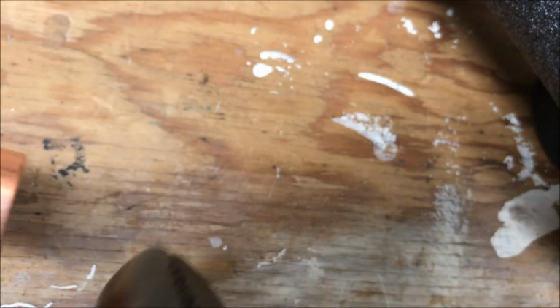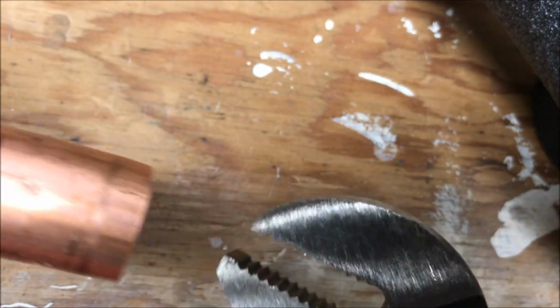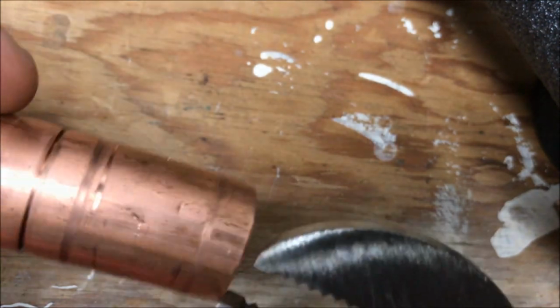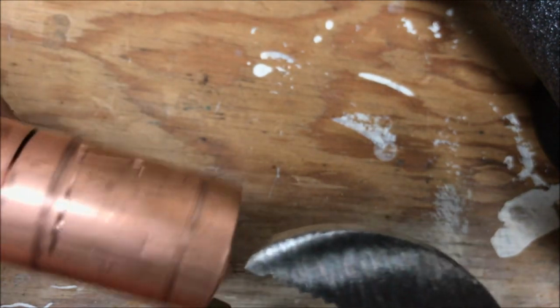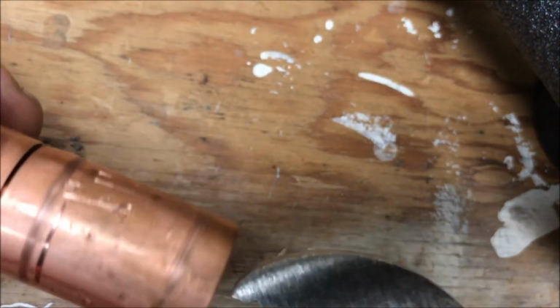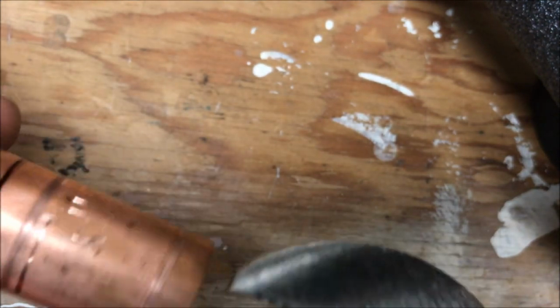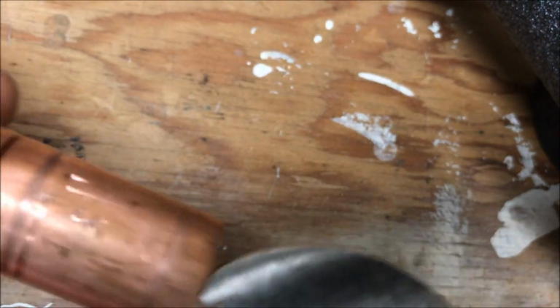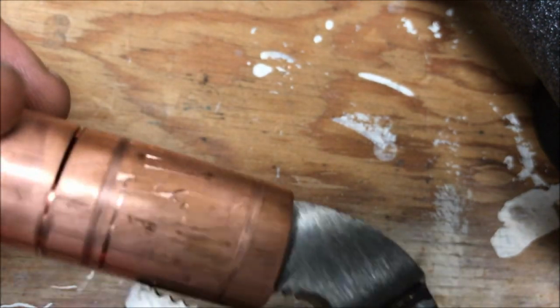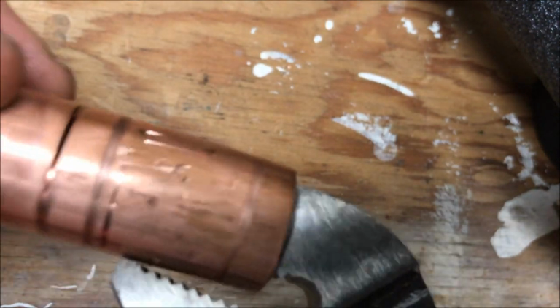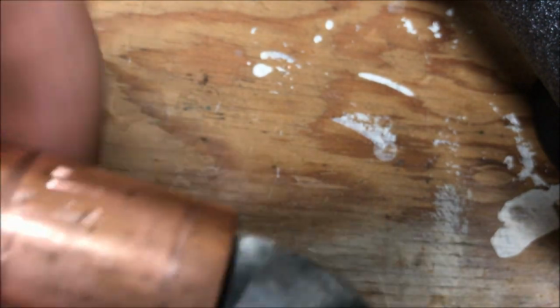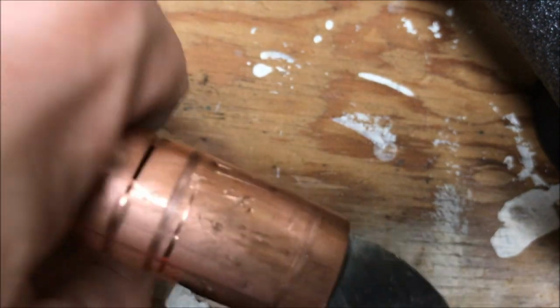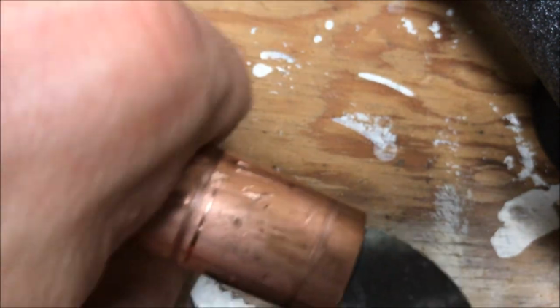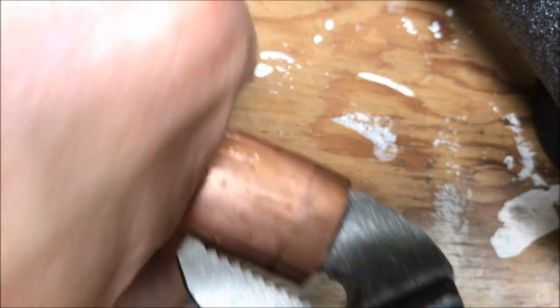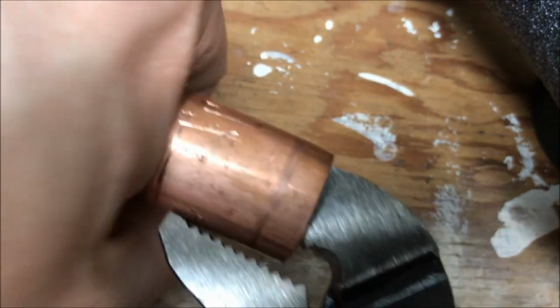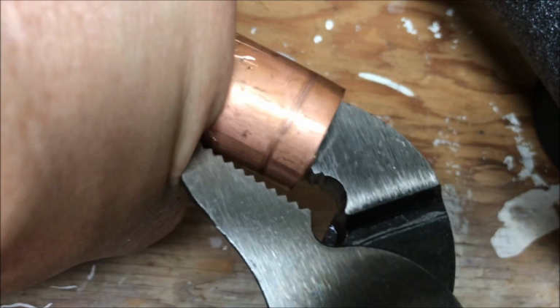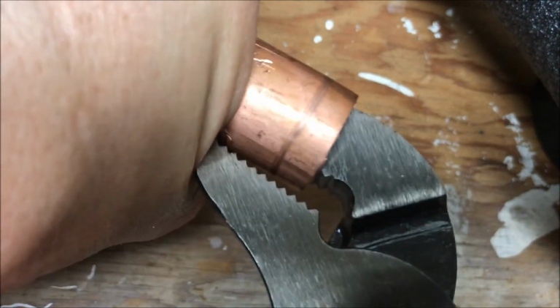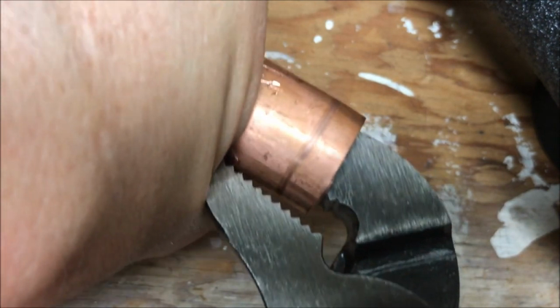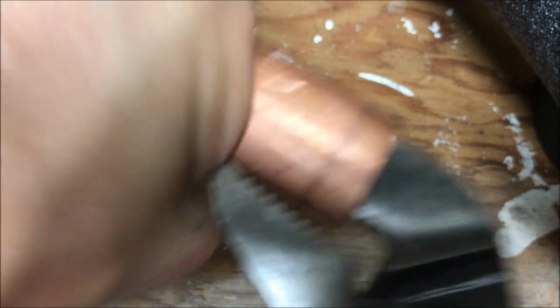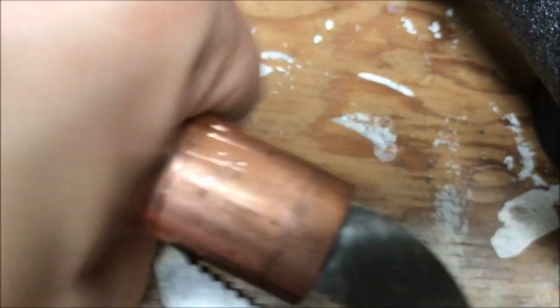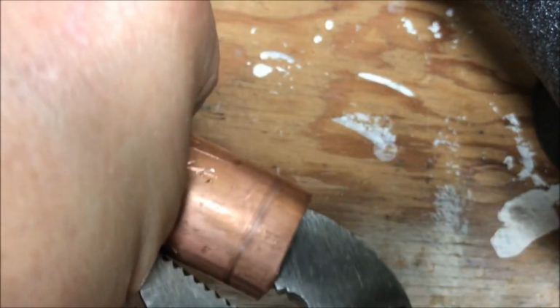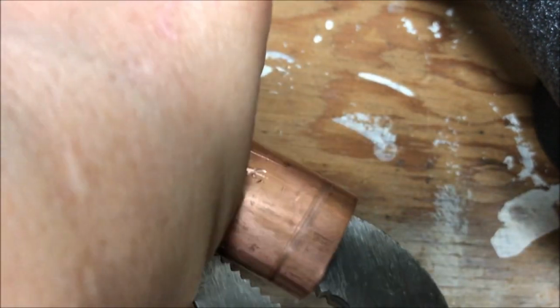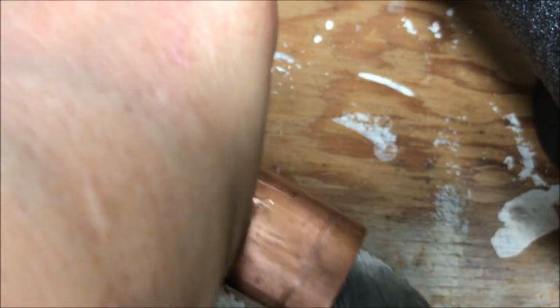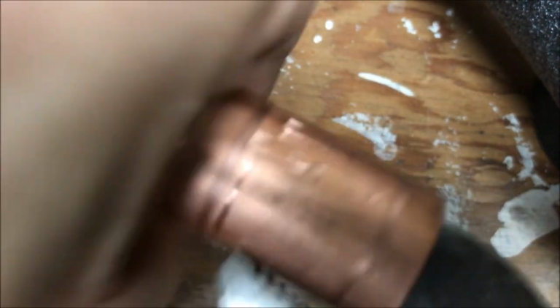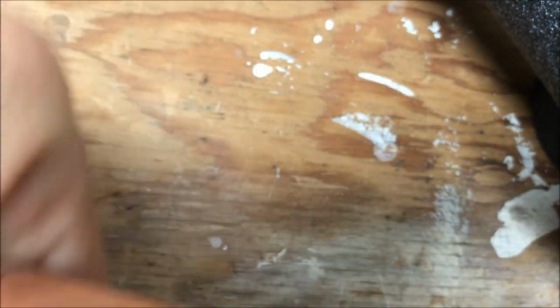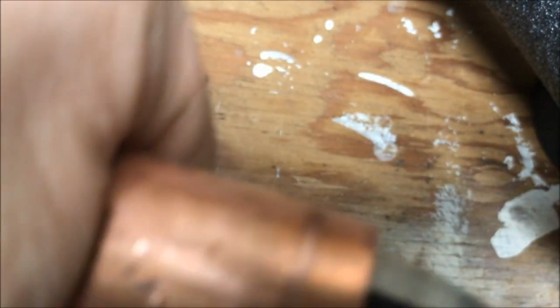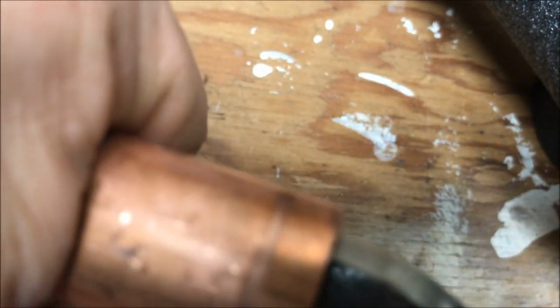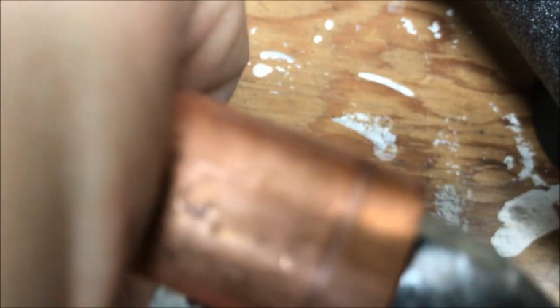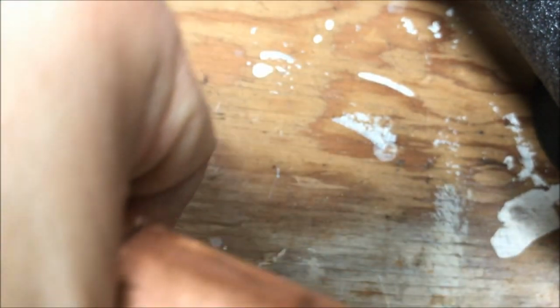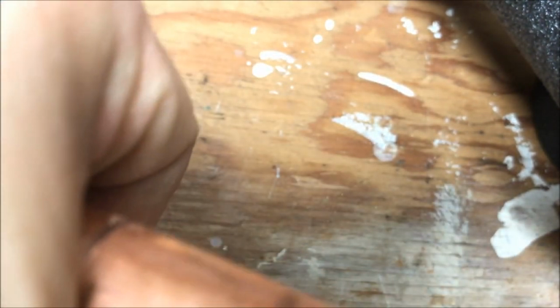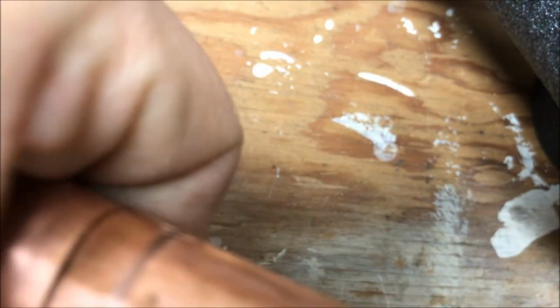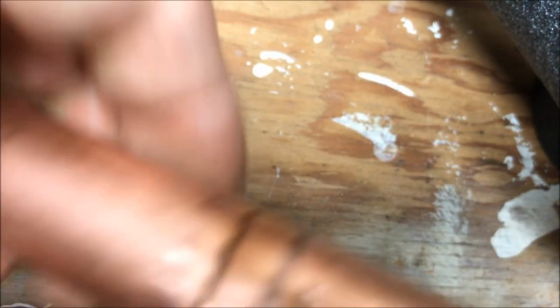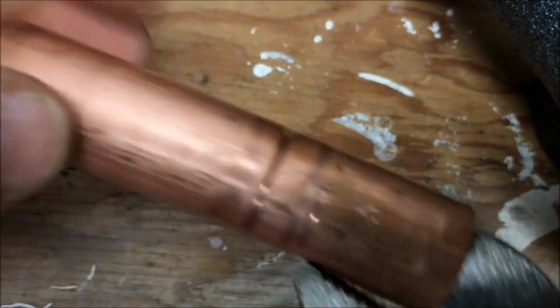I put the channel locks on it trying to get it to break free, and it just wouldn't do it.